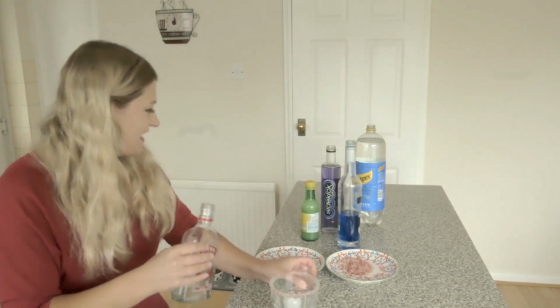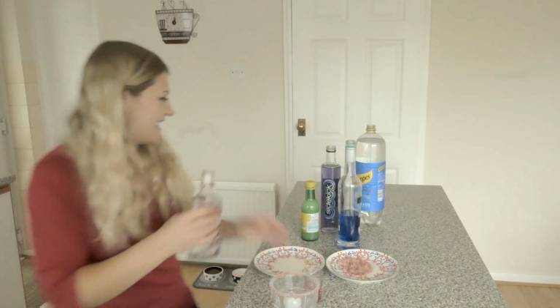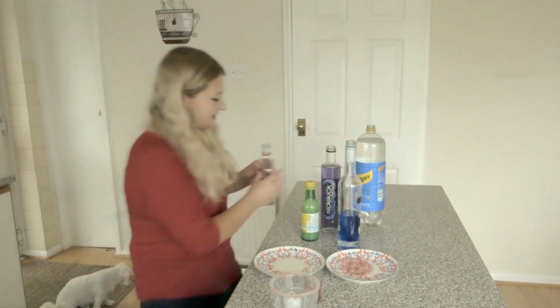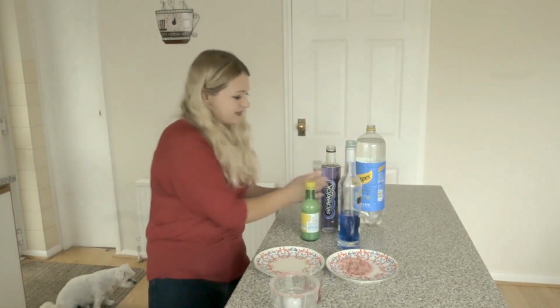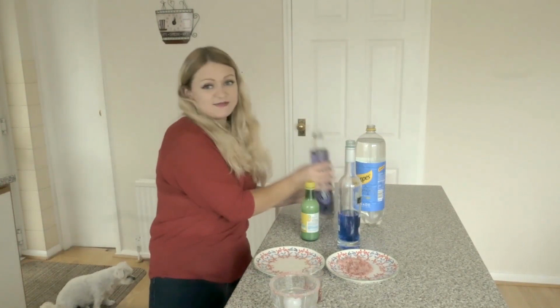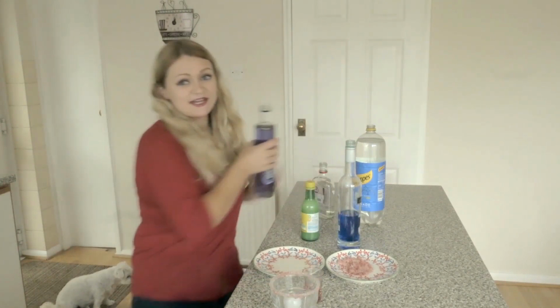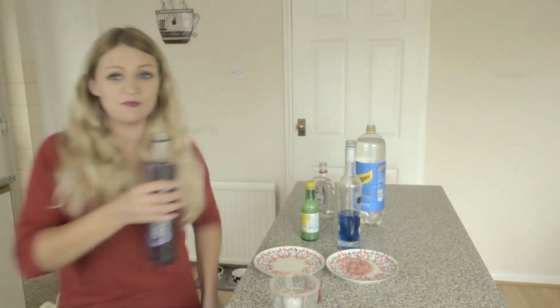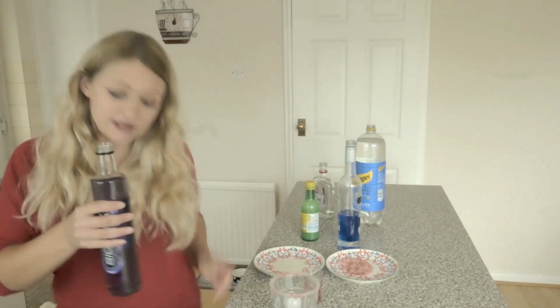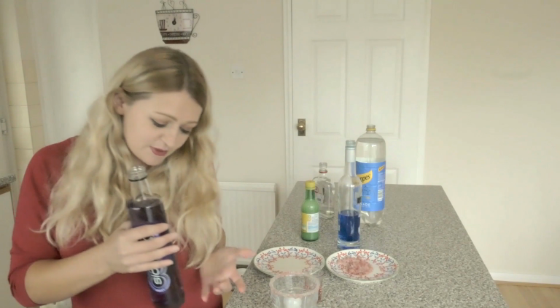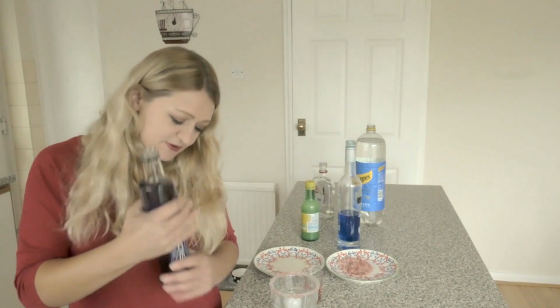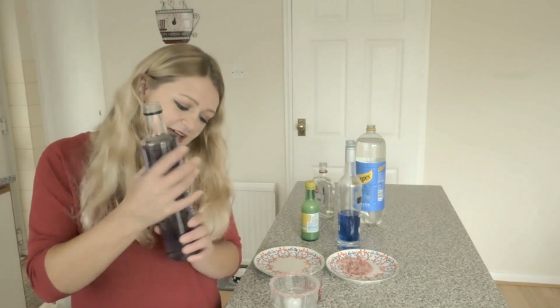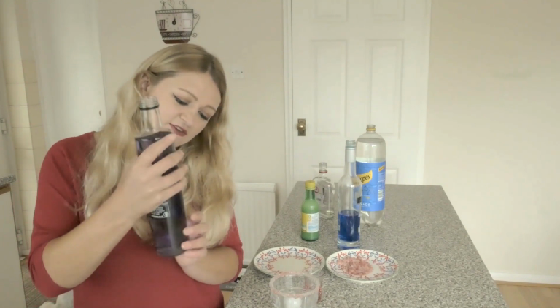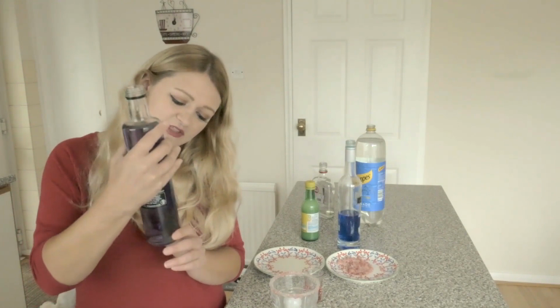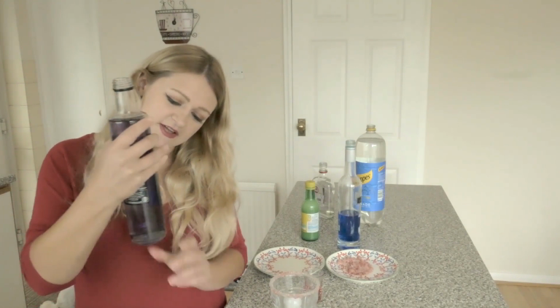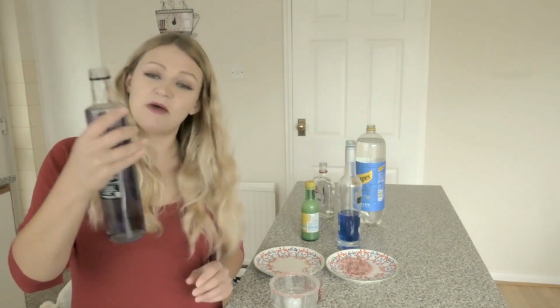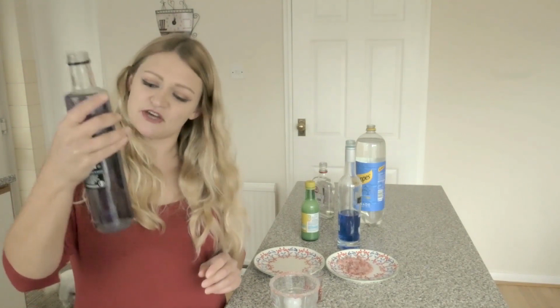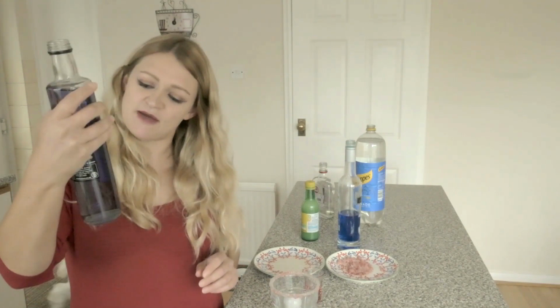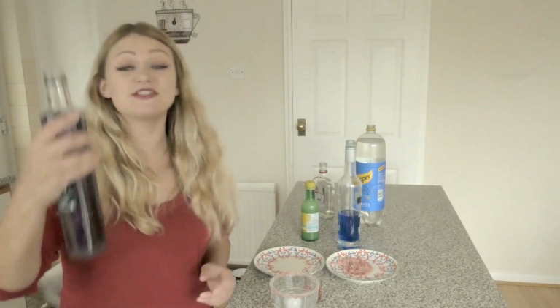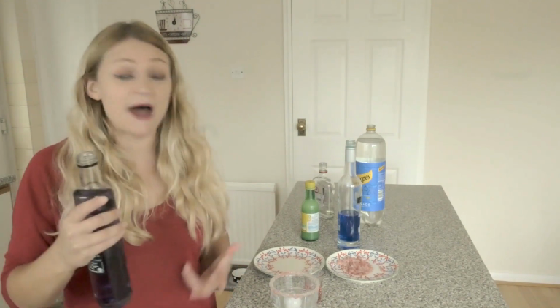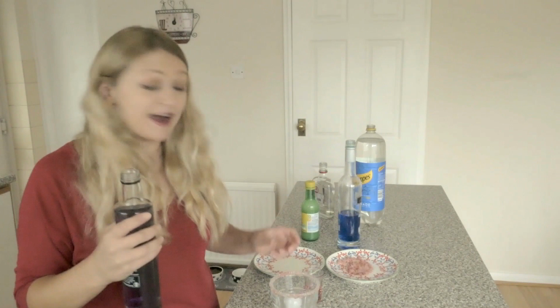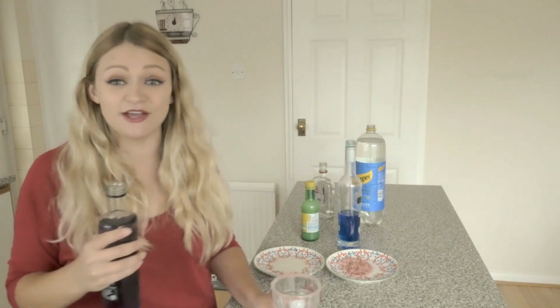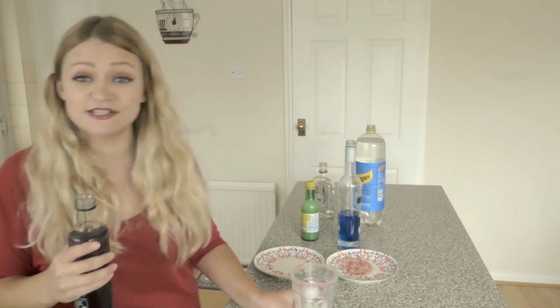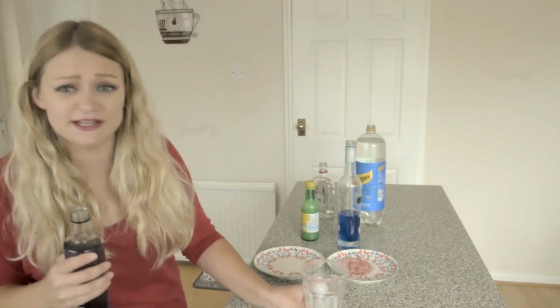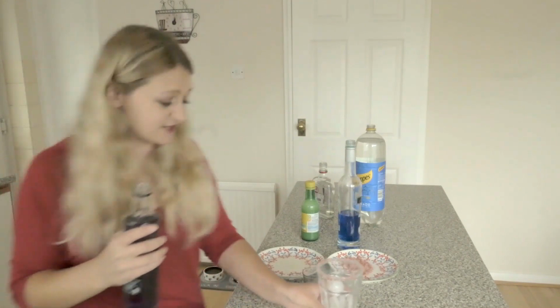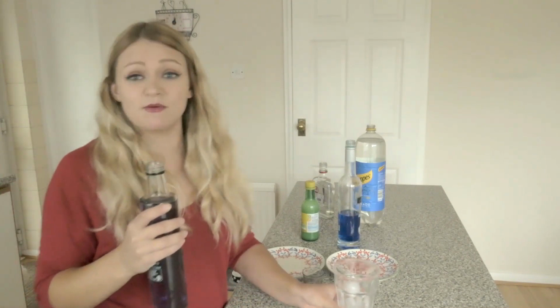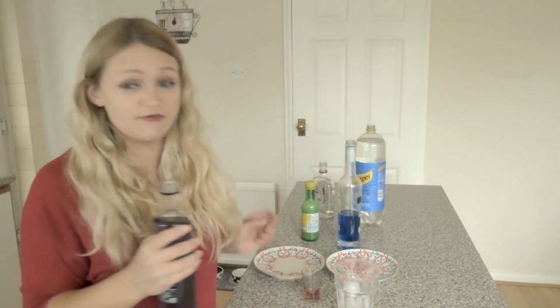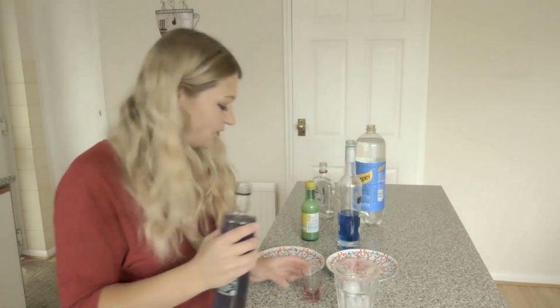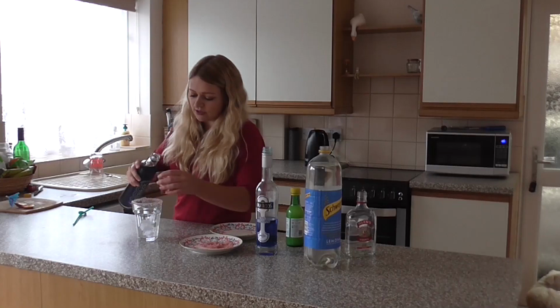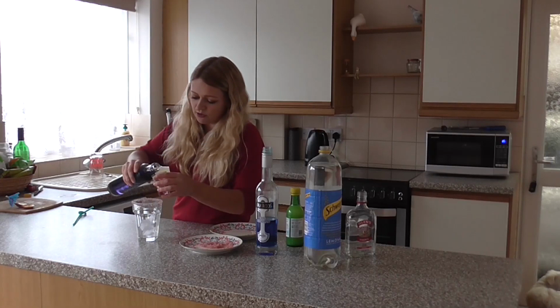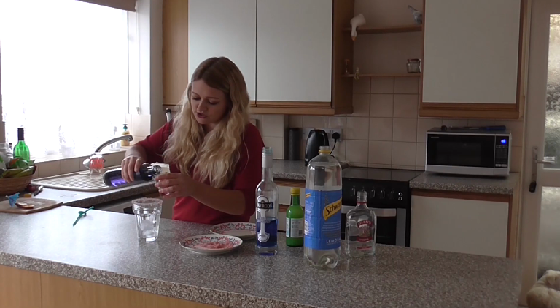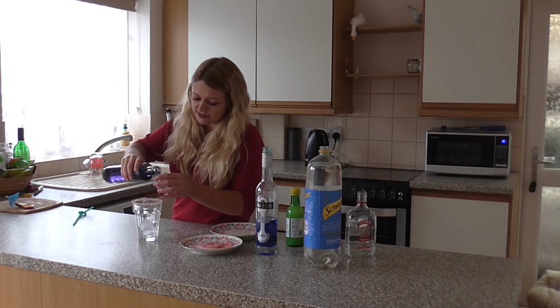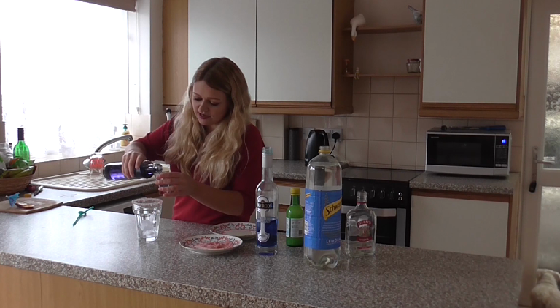So to make this kind of purple-y for the Purple Rain, I've got this purple stuff. This is Palma Violet - it's pretty exciting because I've never made it with Palma Violet before. So I'm going to pop a shot into that.